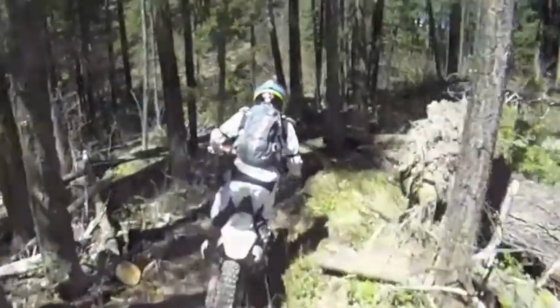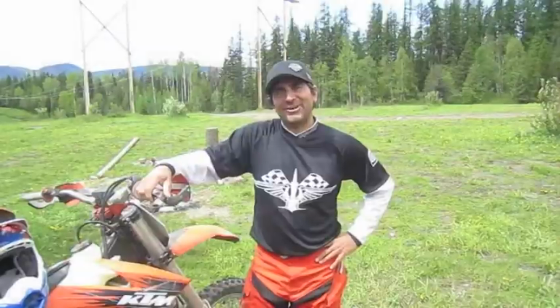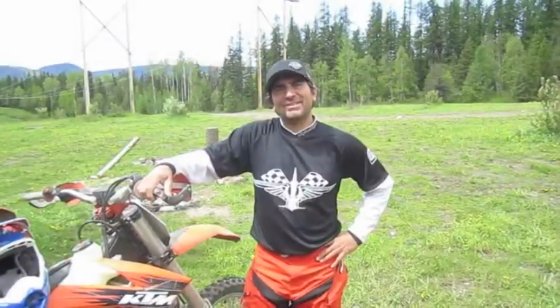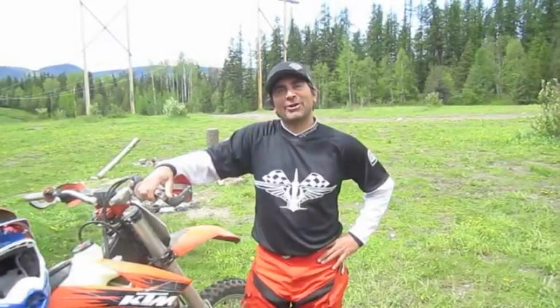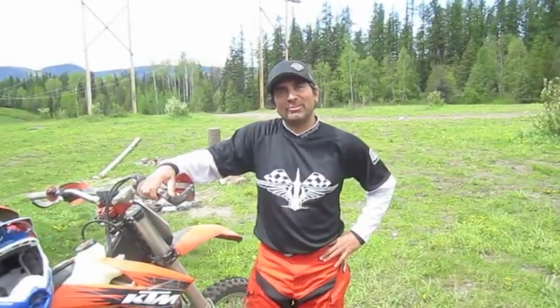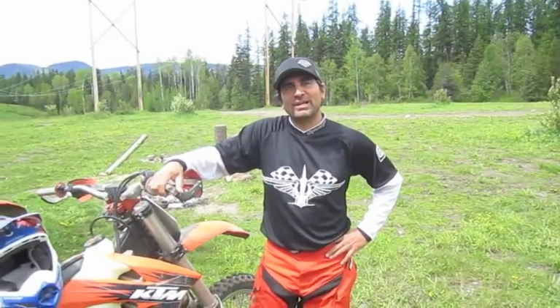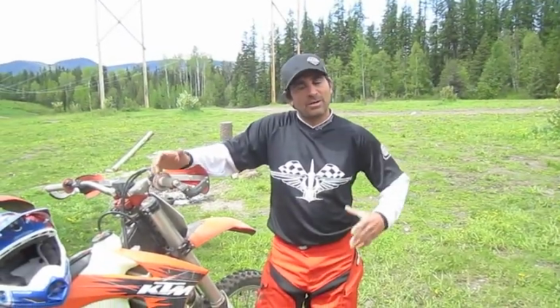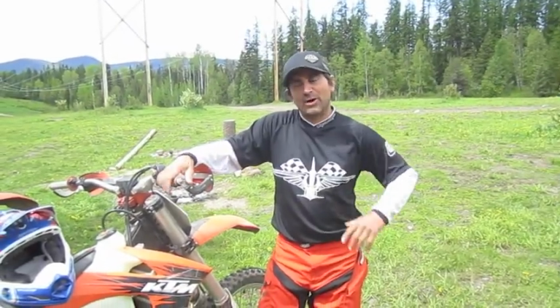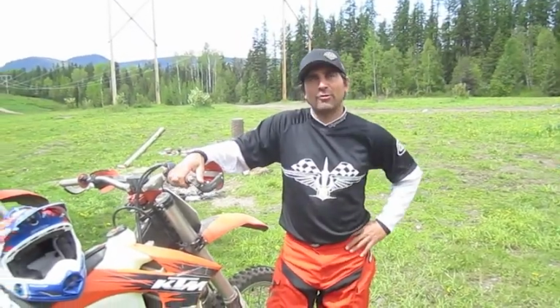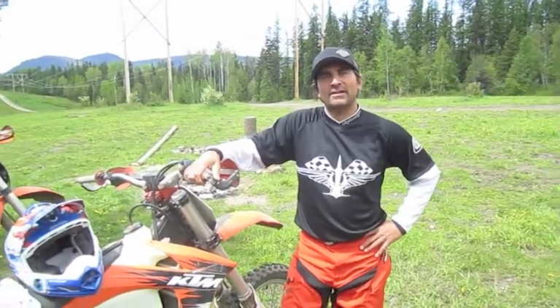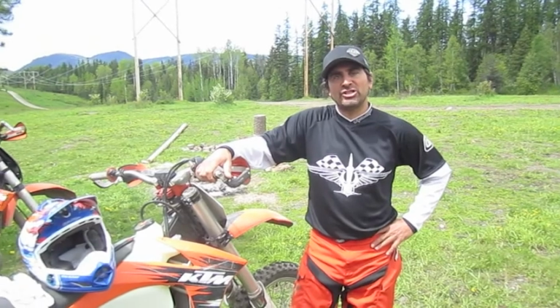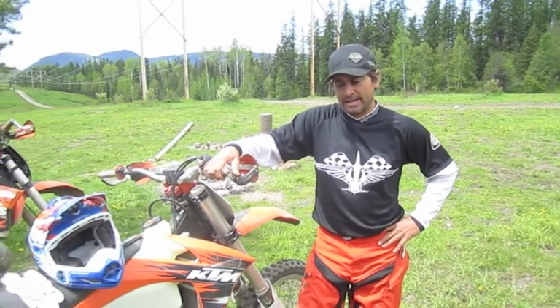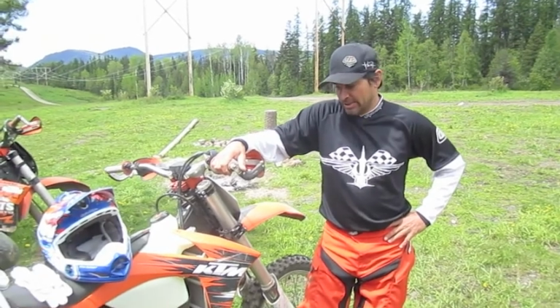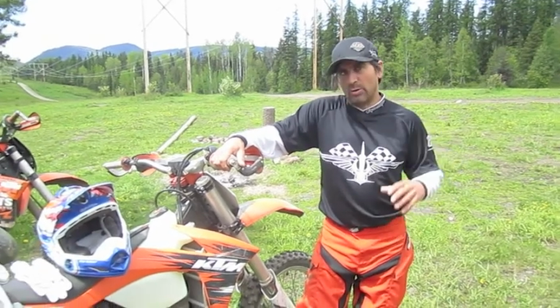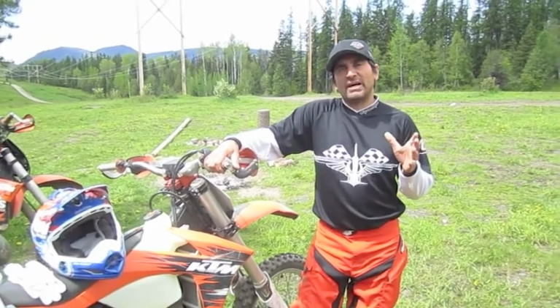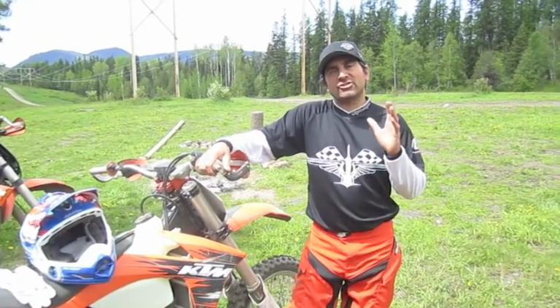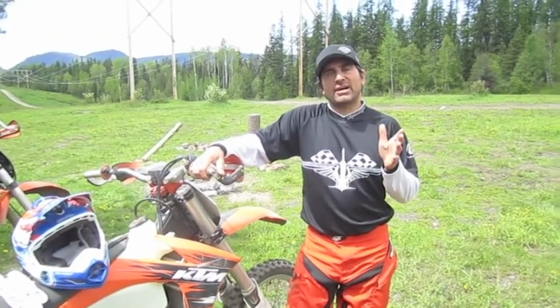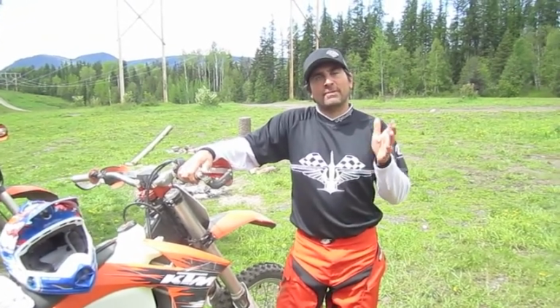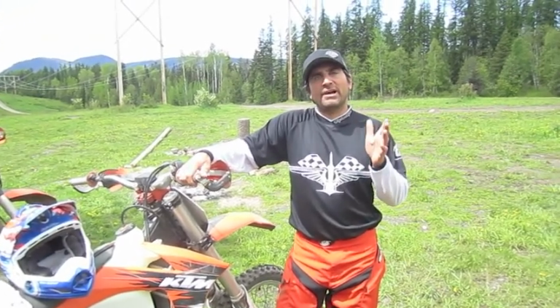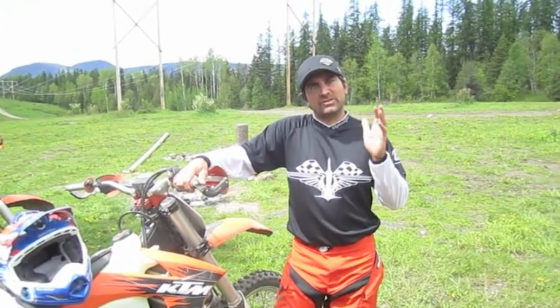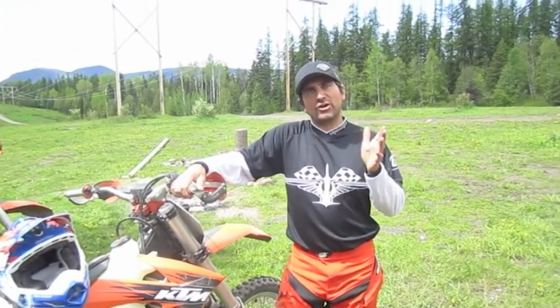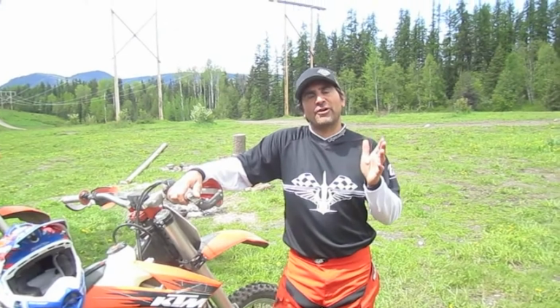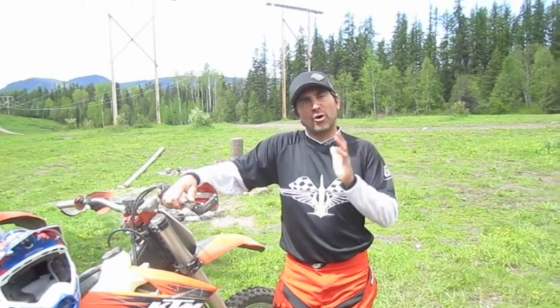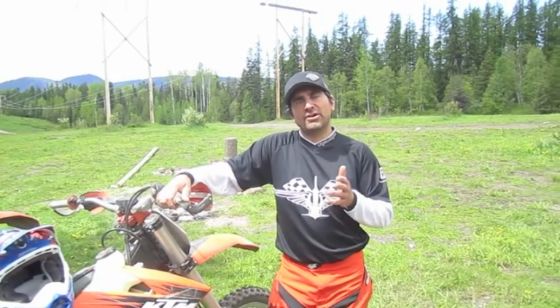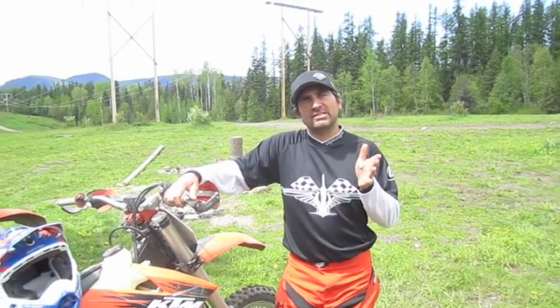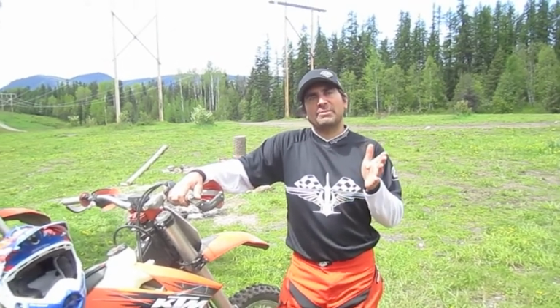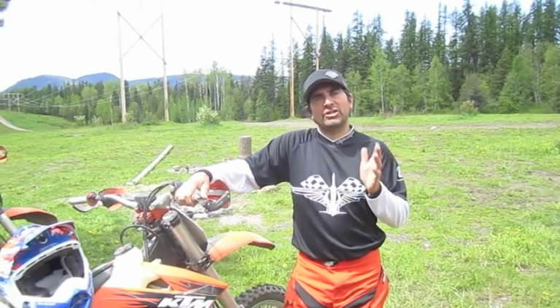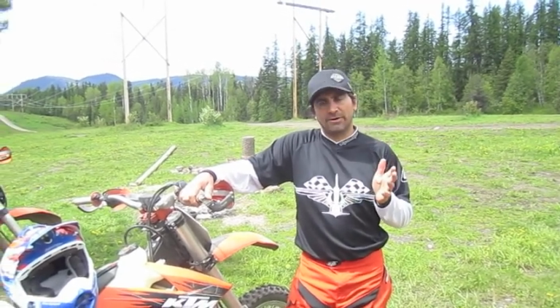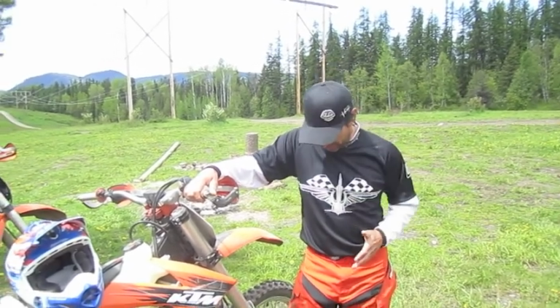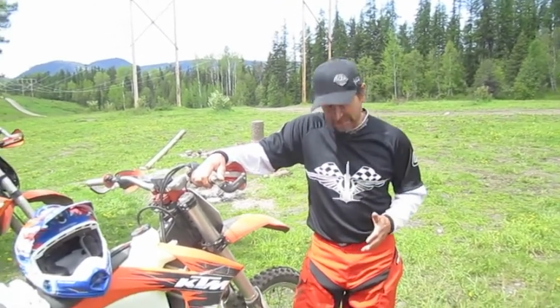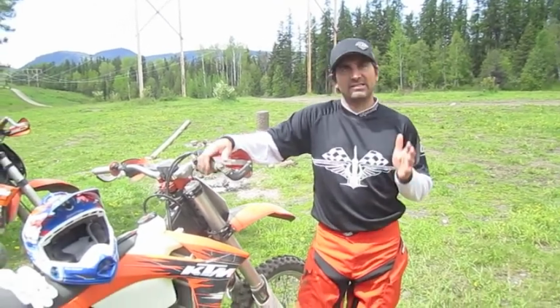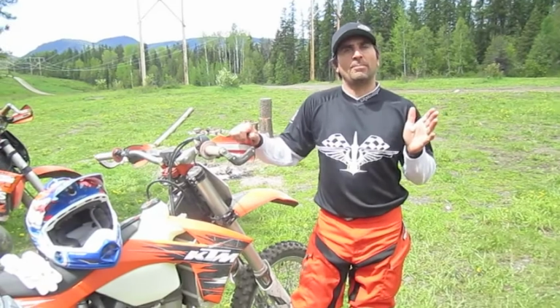Dave out here. Today we're going to talk about what to wear when you're out riding in the bush. One thing I can't stress enough is that when you're looking for moto gear, spend the money on good gear. And this stuff from Troy Lee Designs is top notch.